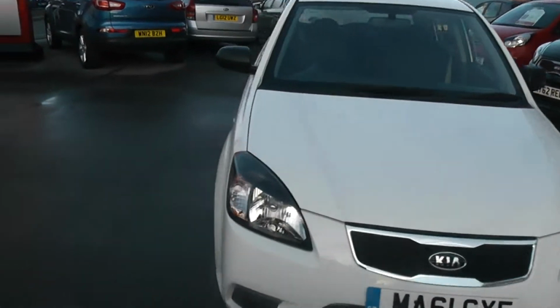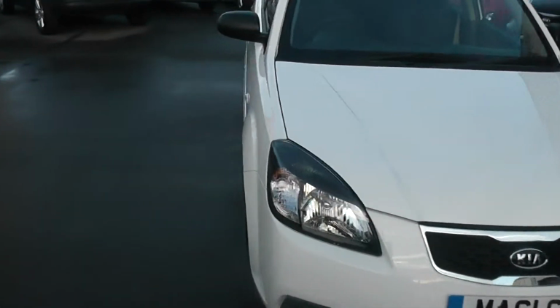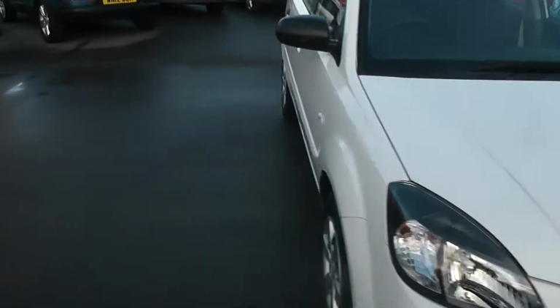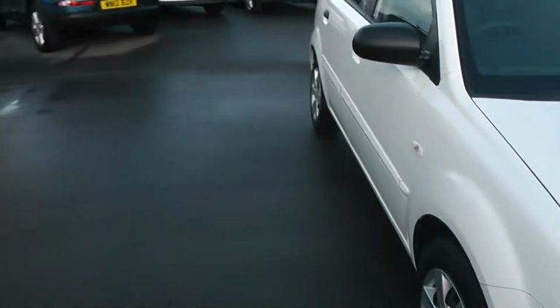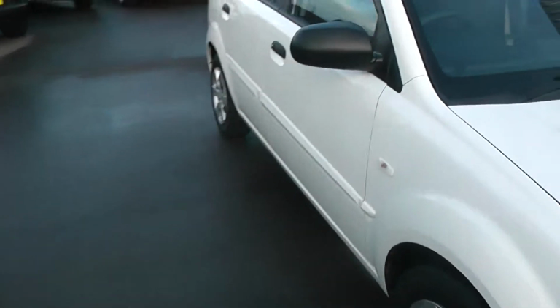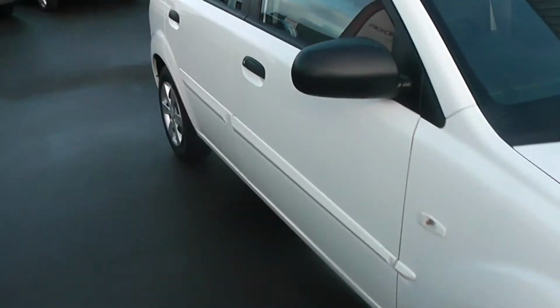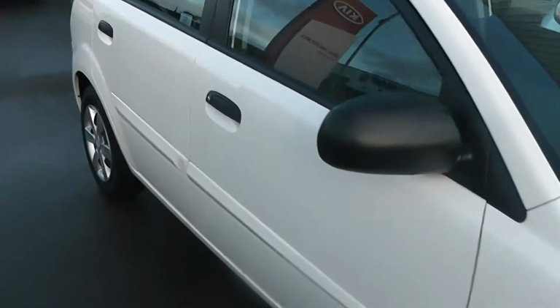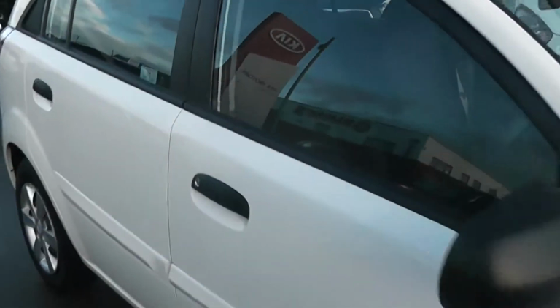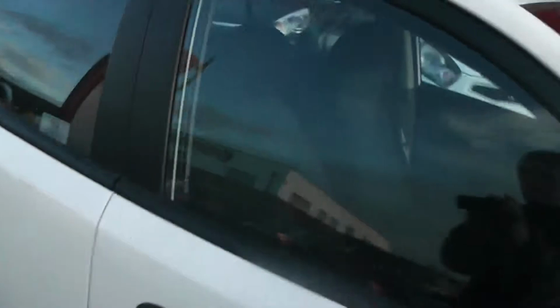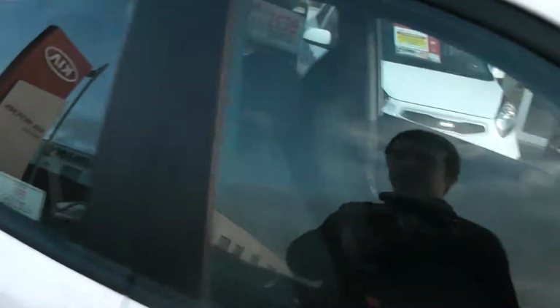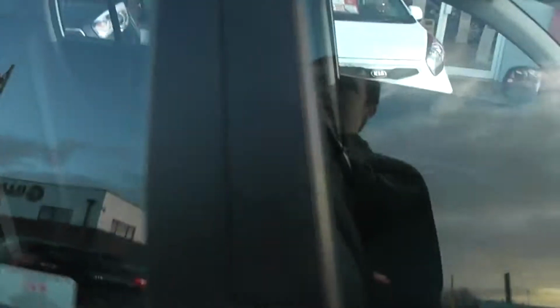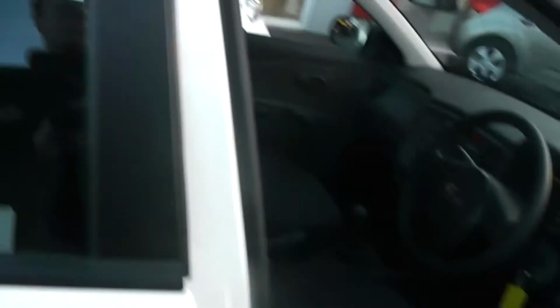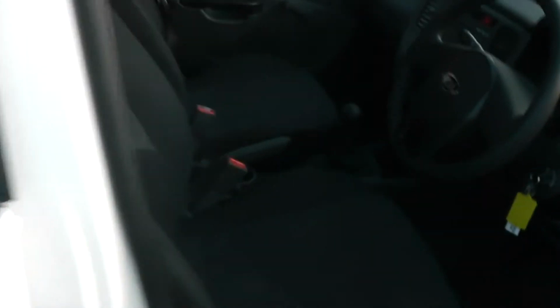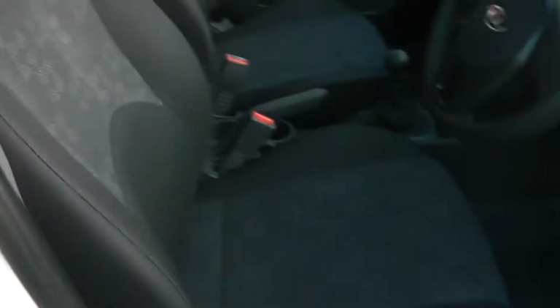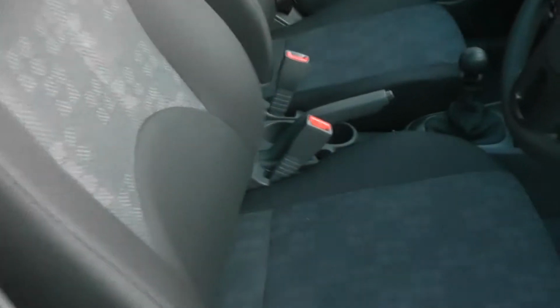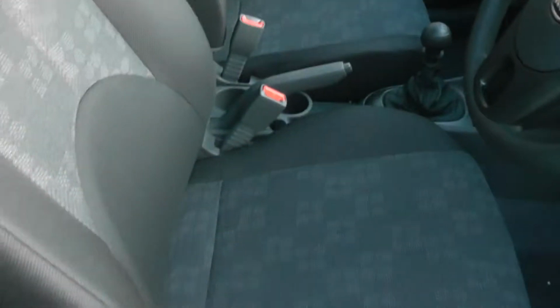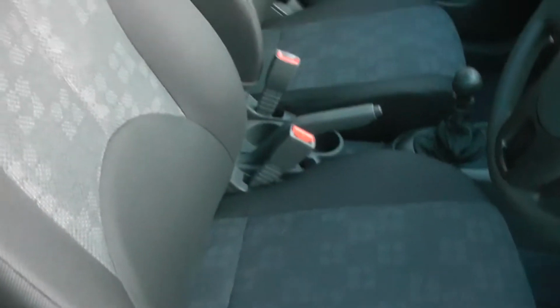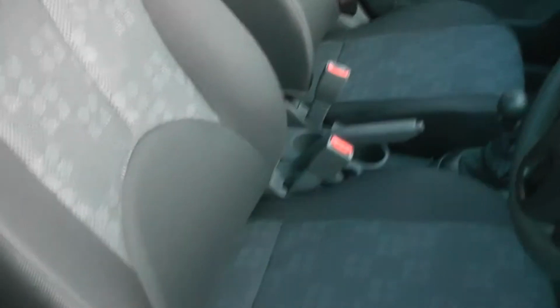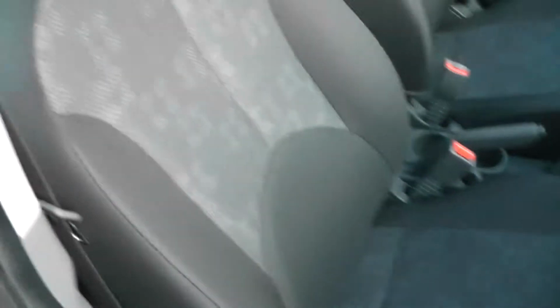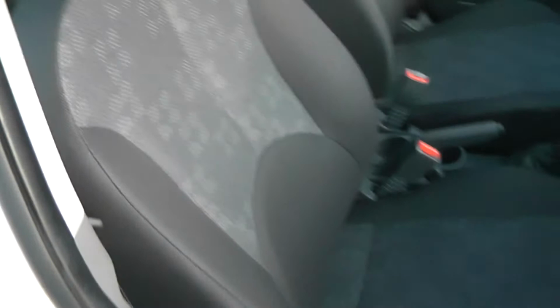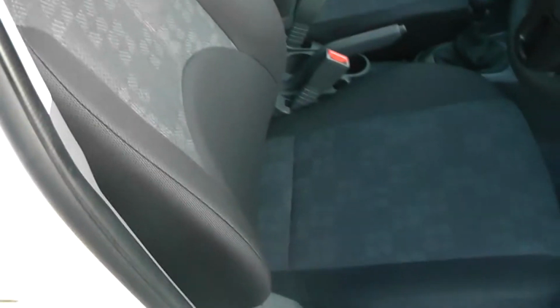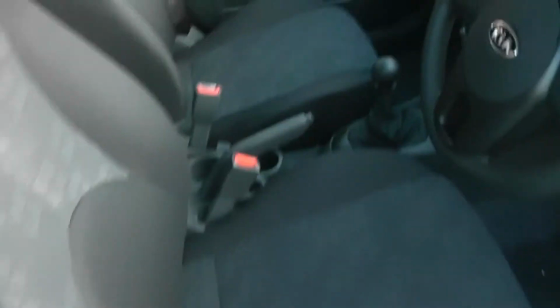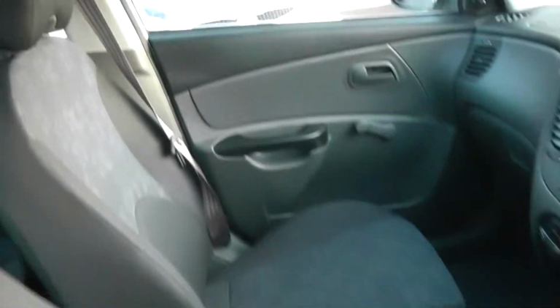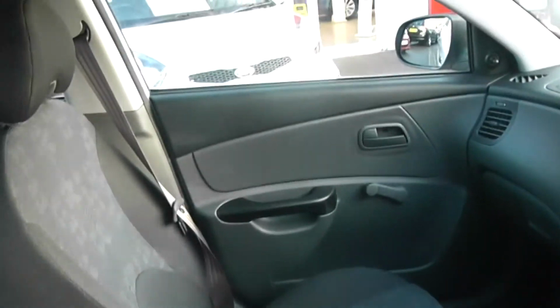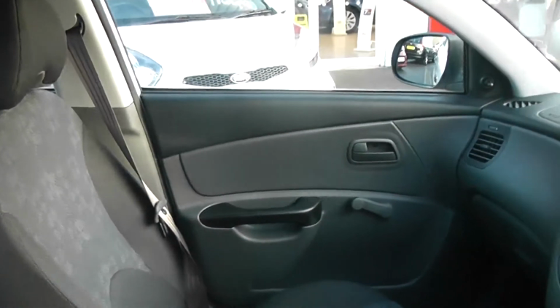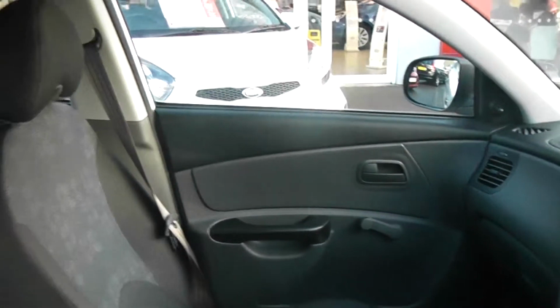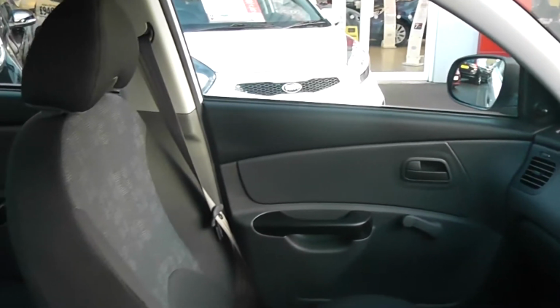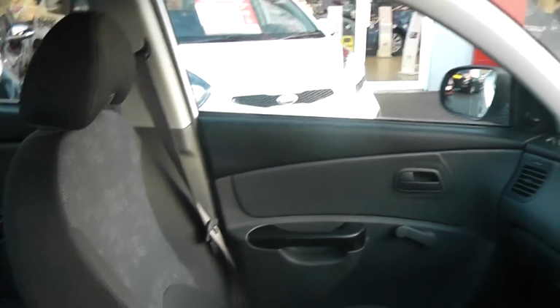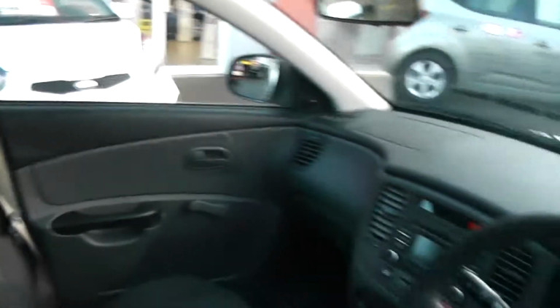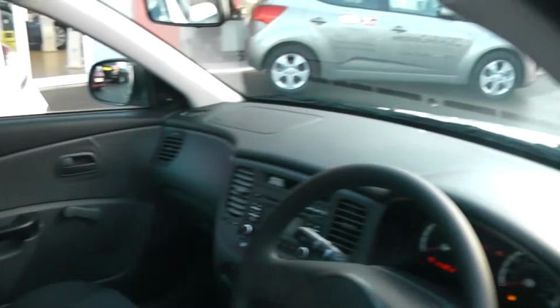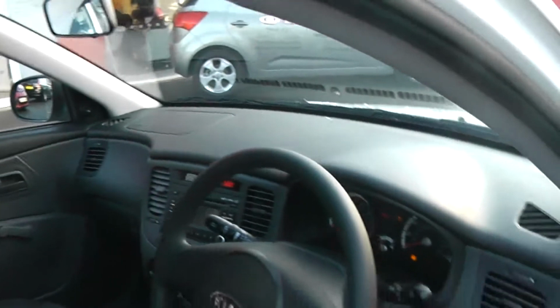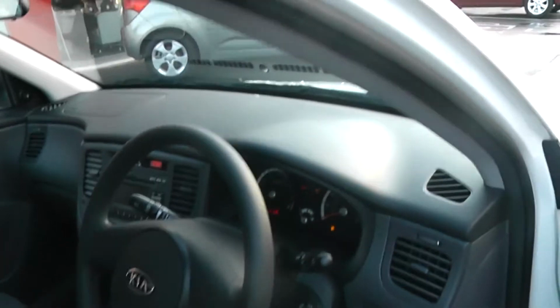If we take a look now at some of the interior features on the car, as you can see the seats are of a black and grey stitched fabric design. There's also the black and grey plastic finish on the doors and the dash.